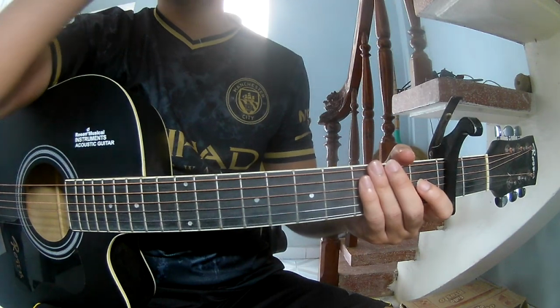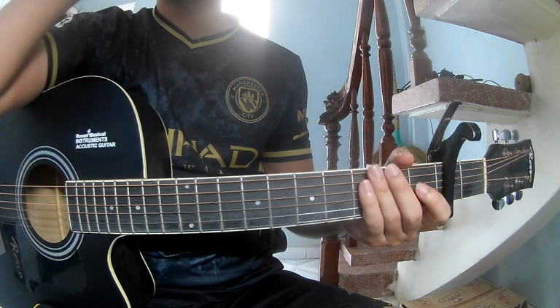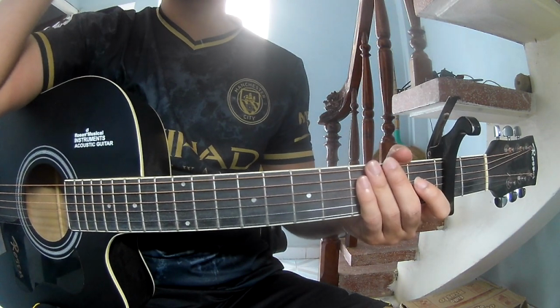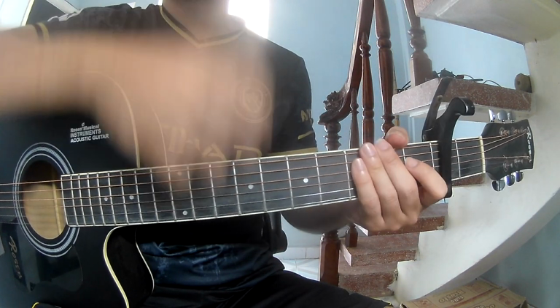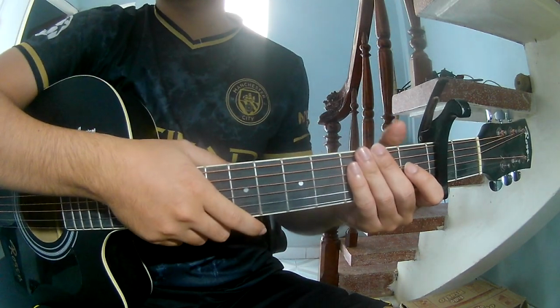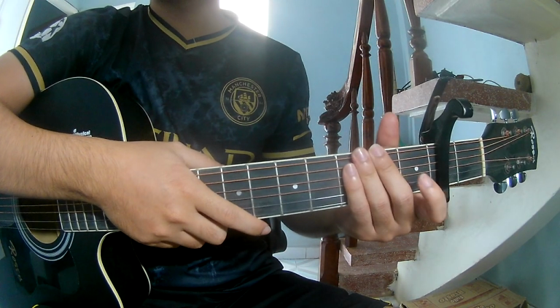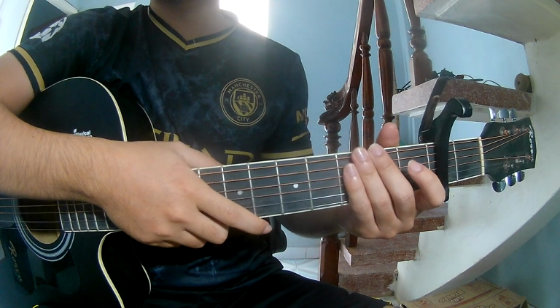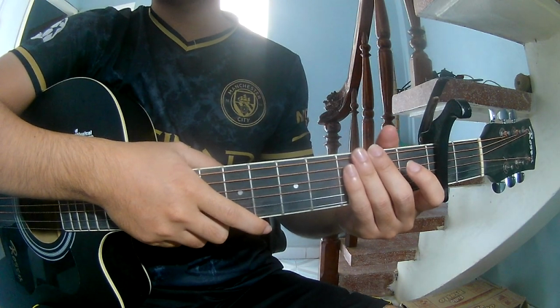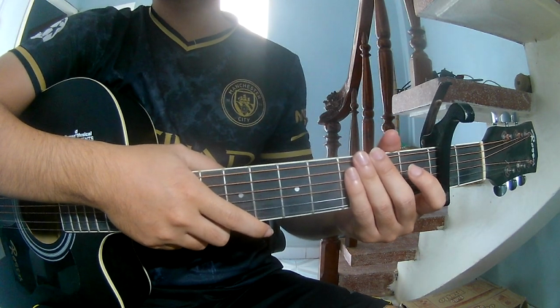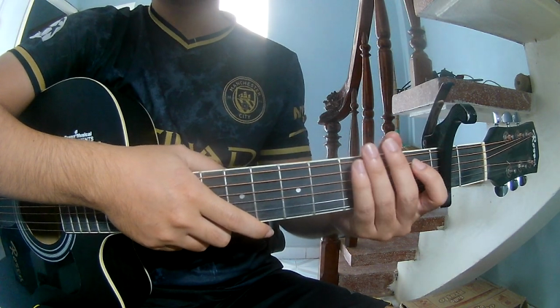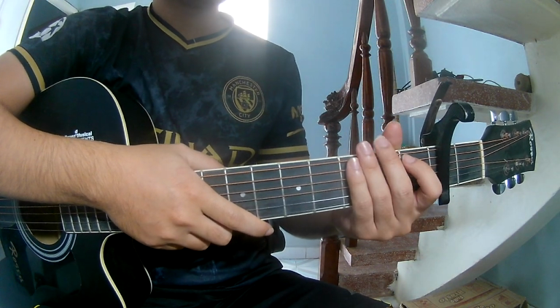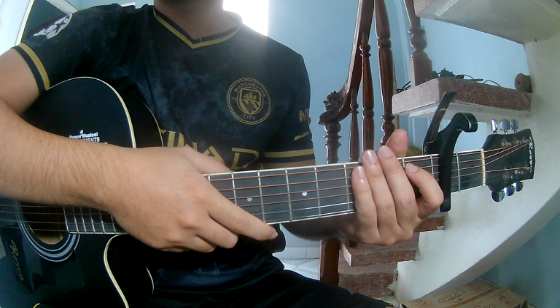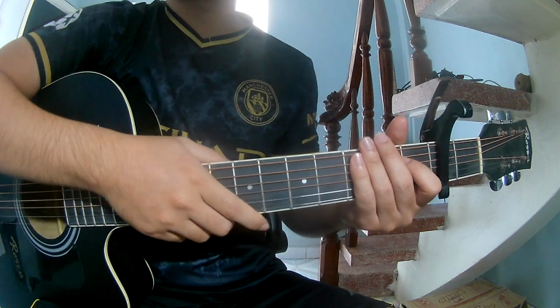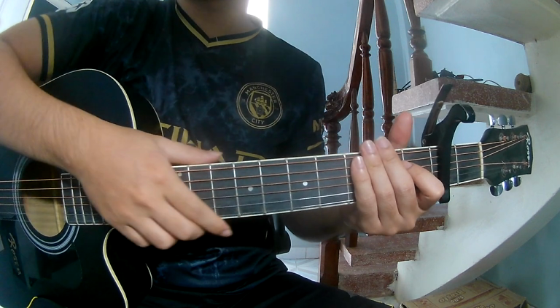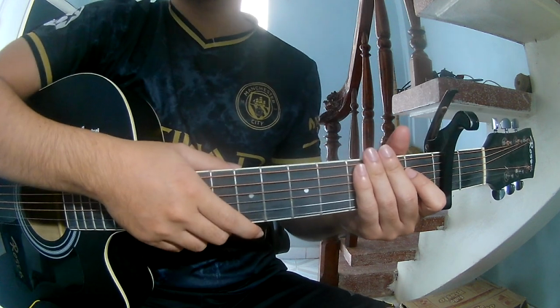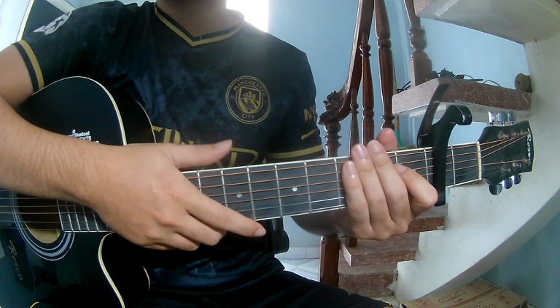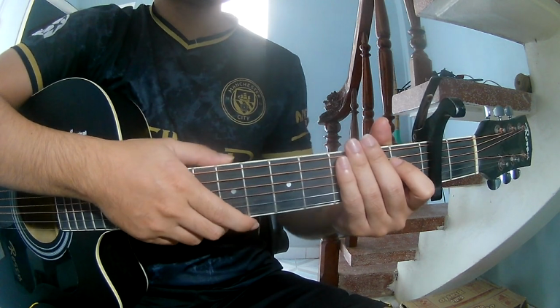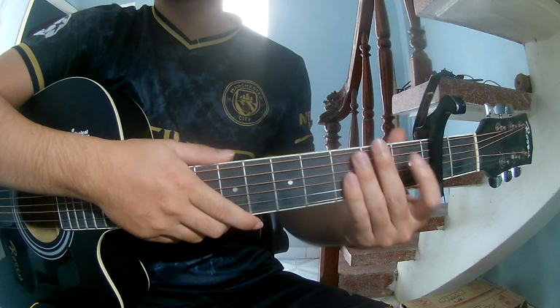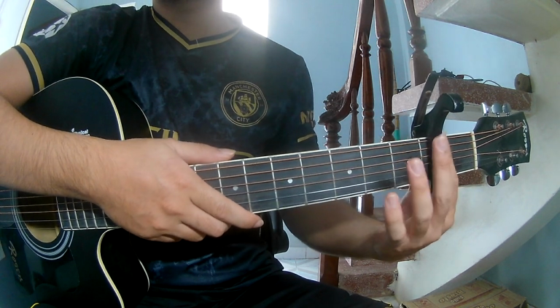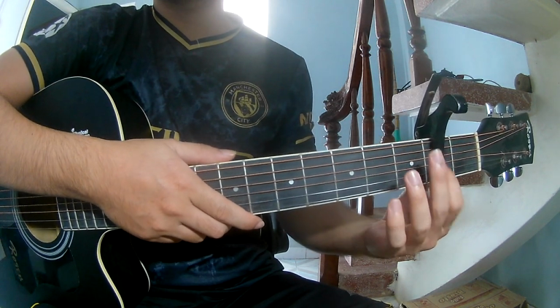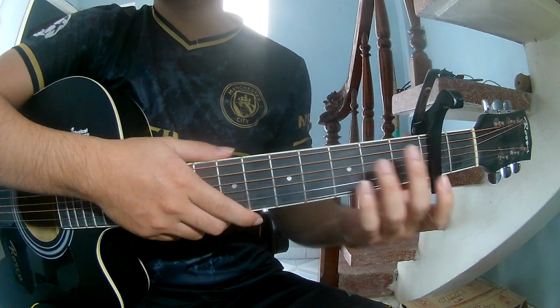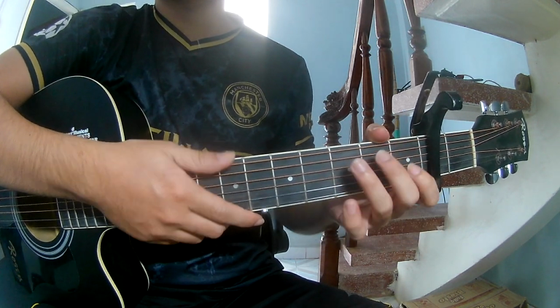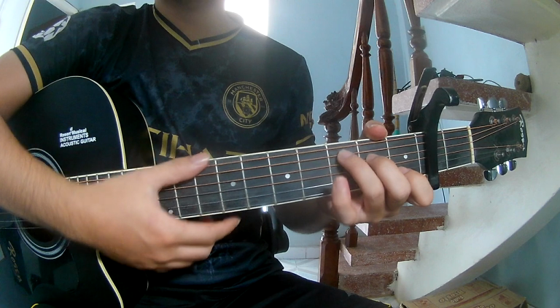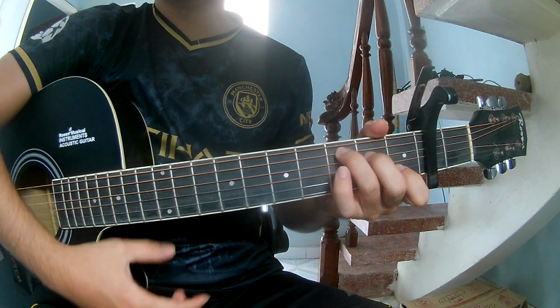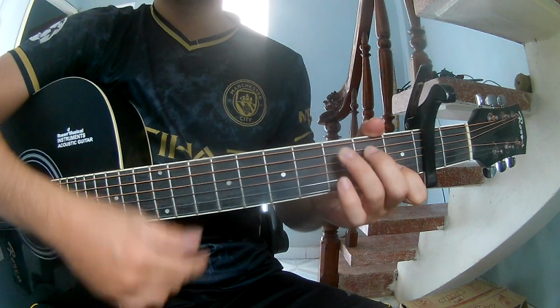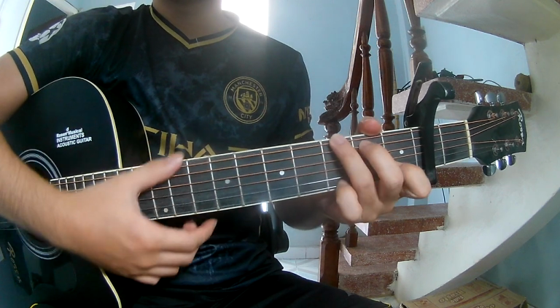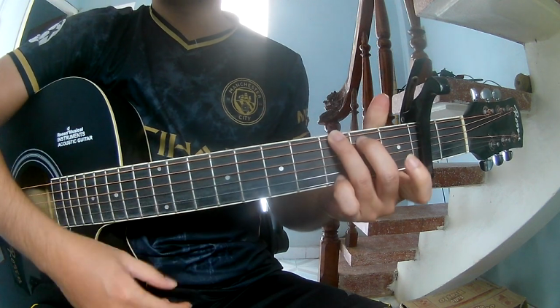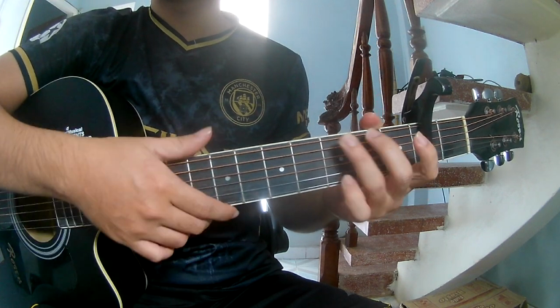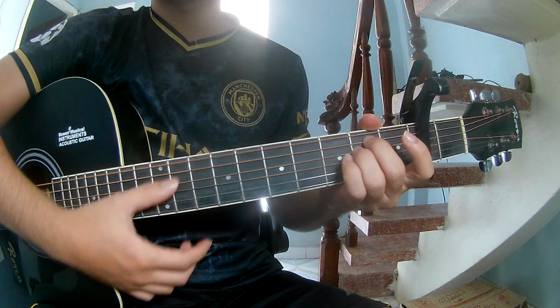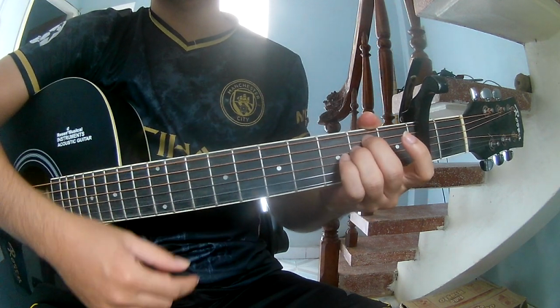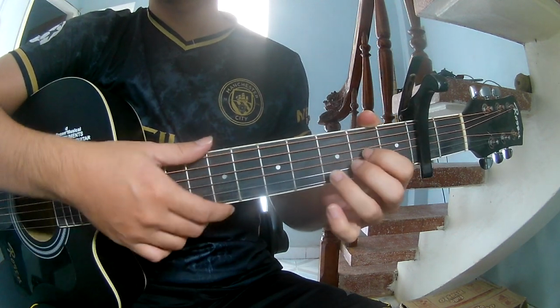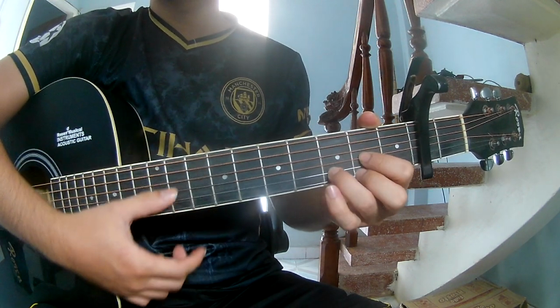Hi everyone, today we'll see how to play guitar 'Voice' by Alex G. You can find the tab in the description. First we should cover the chords of the song. The chords are C, G, Em, D, Am, C, Am.